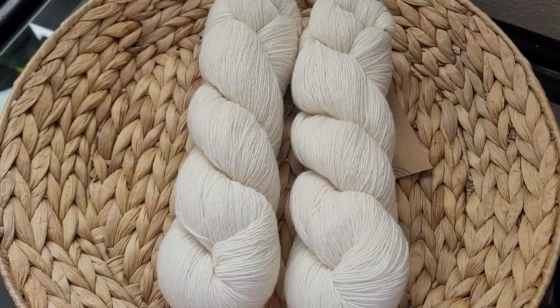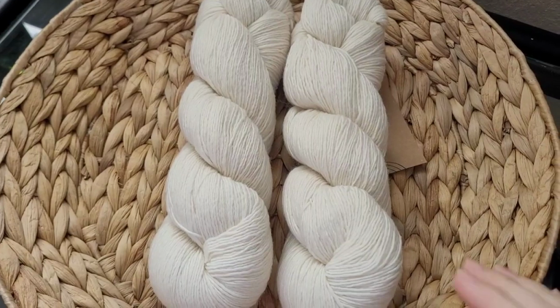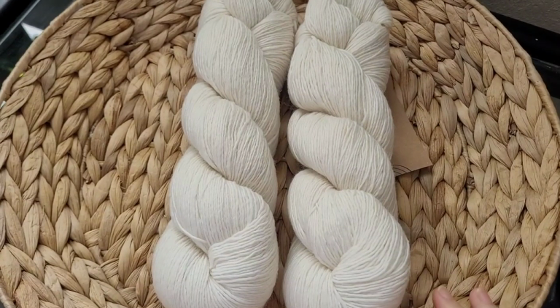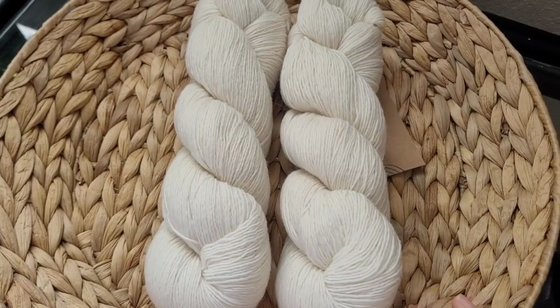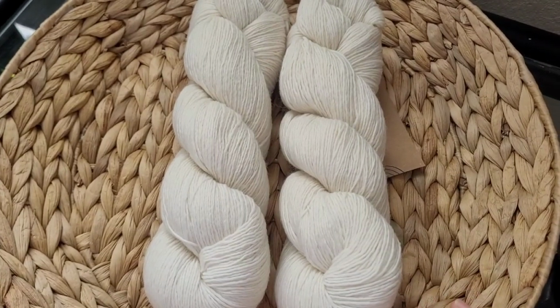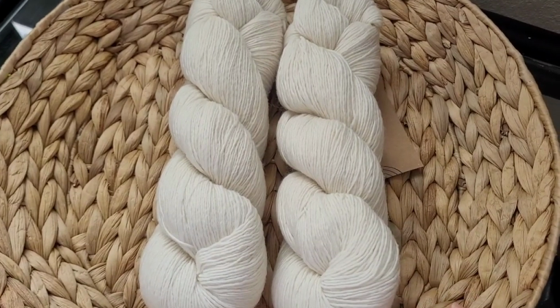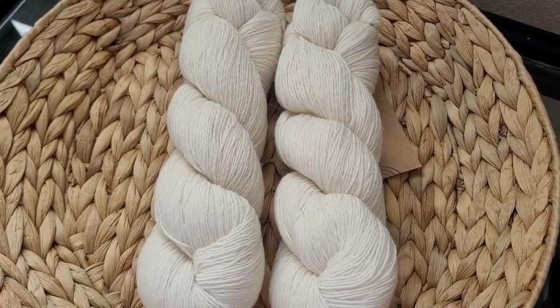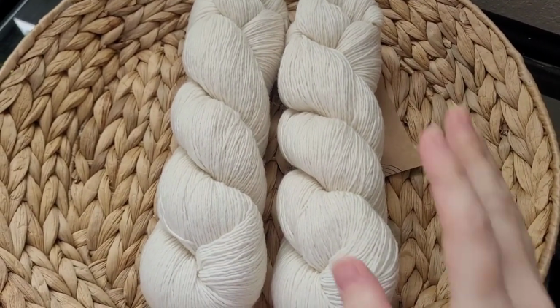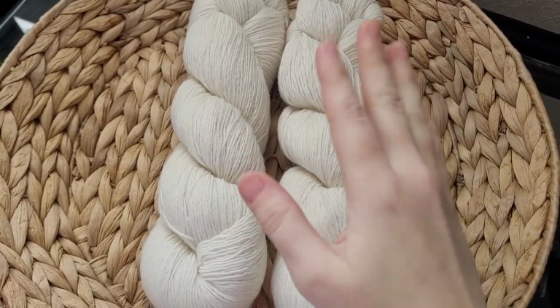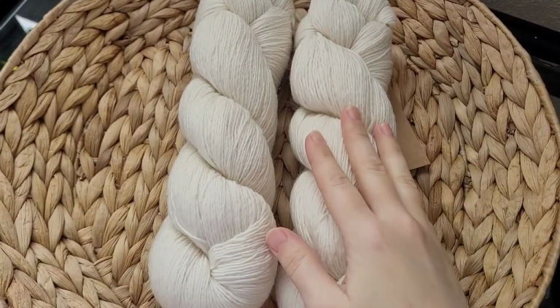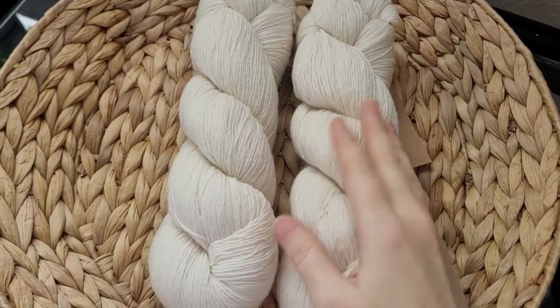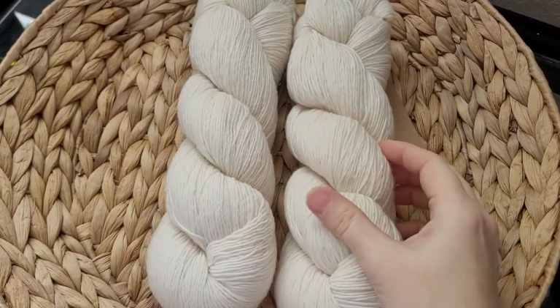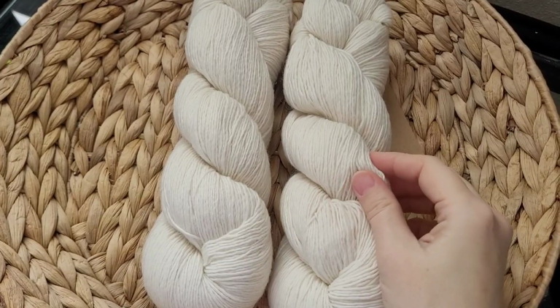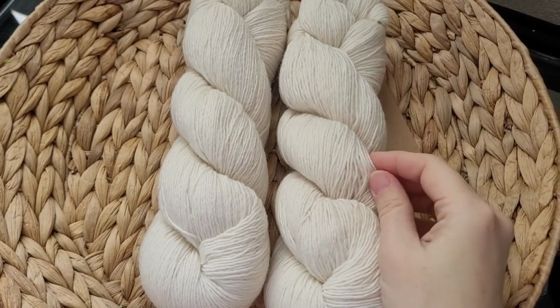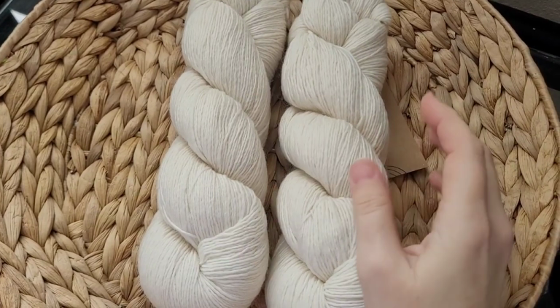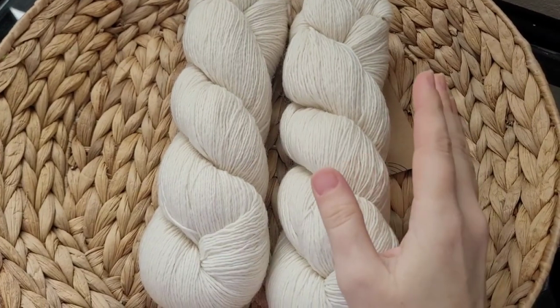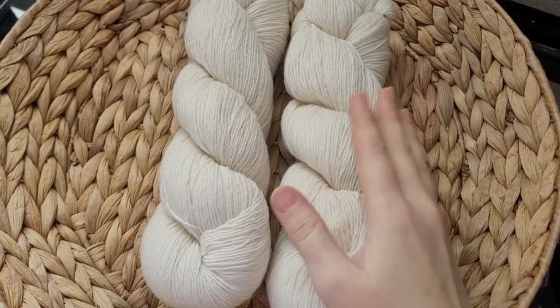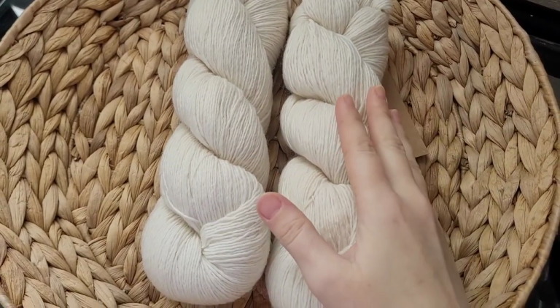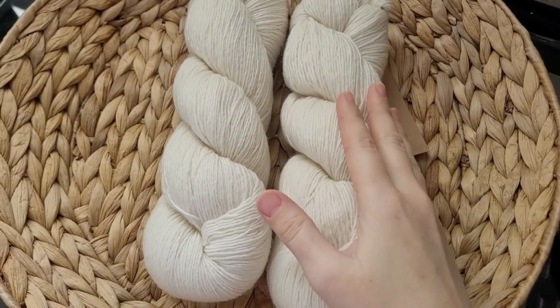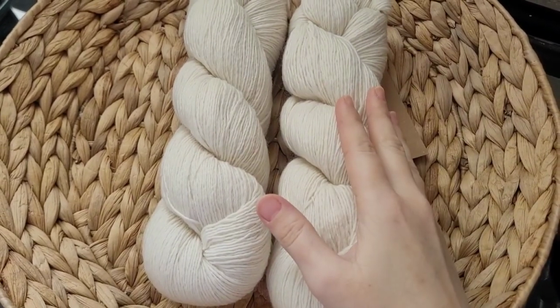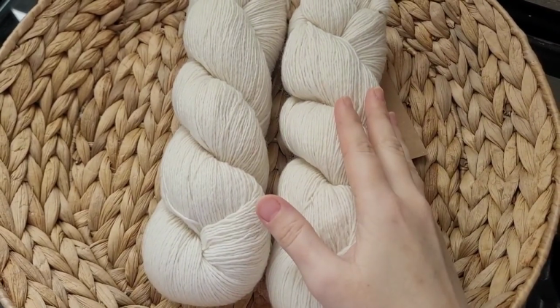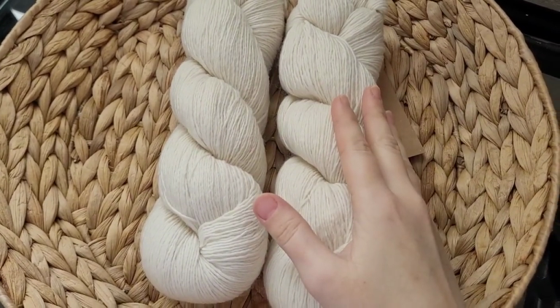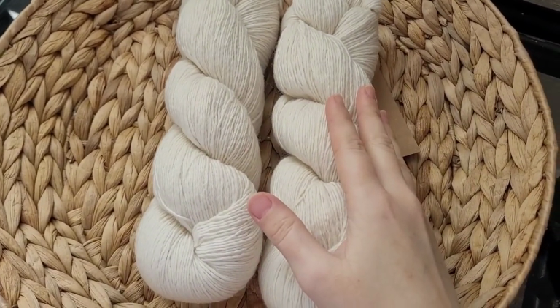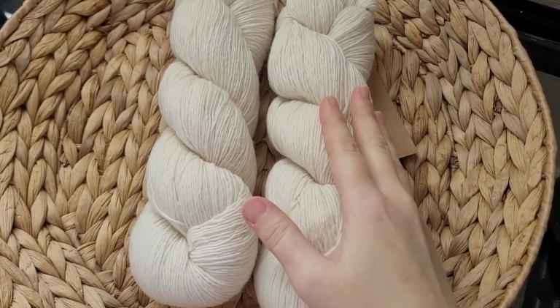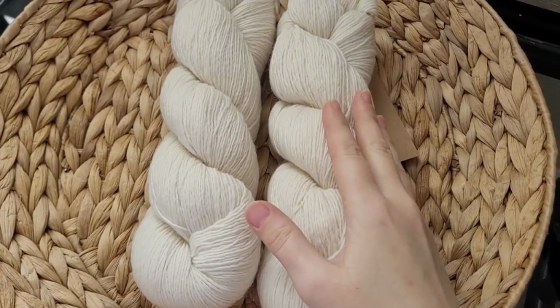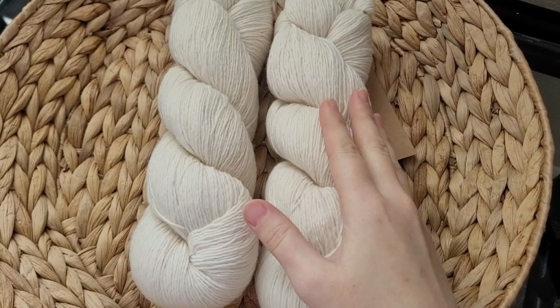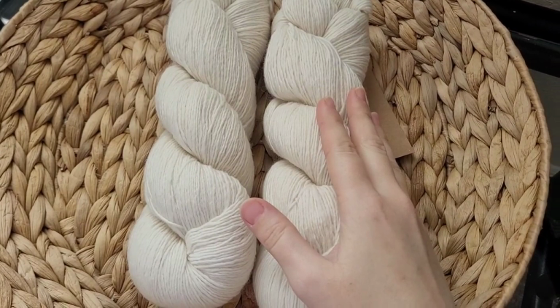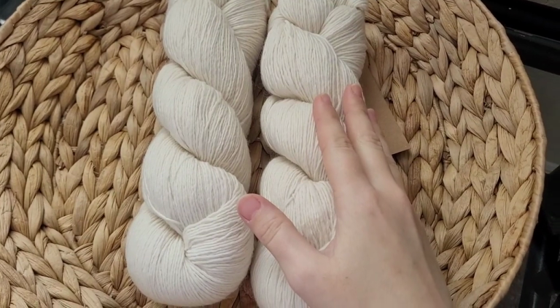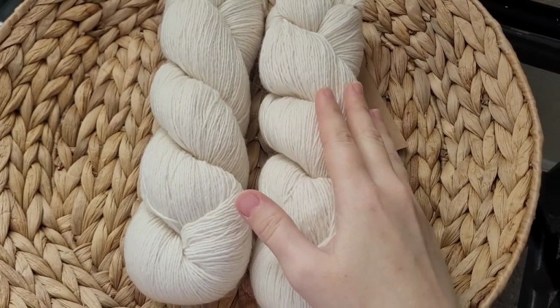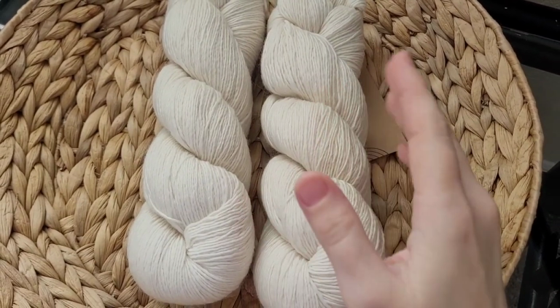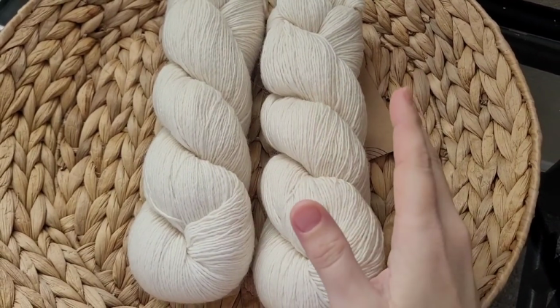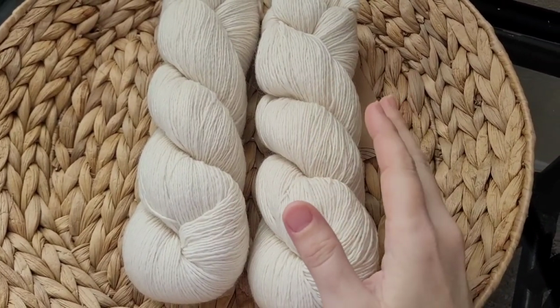Hey everyone! We are back for another dye challenge. Today I am going to be attempting to do a cornflower blue.